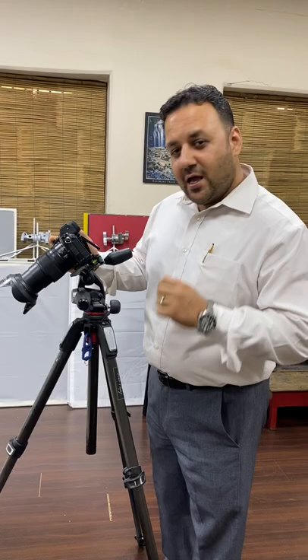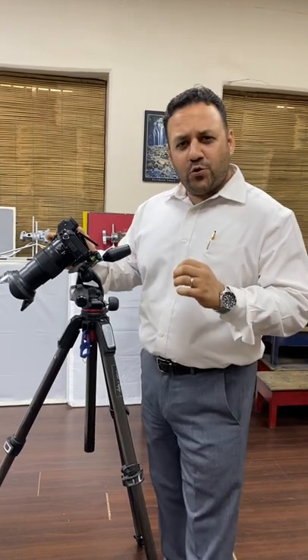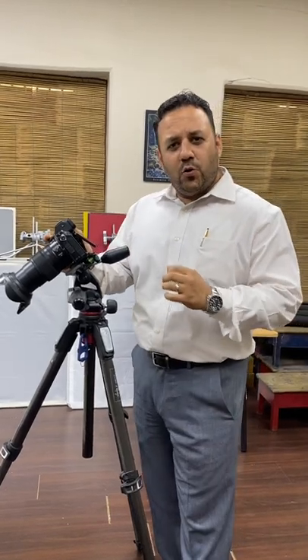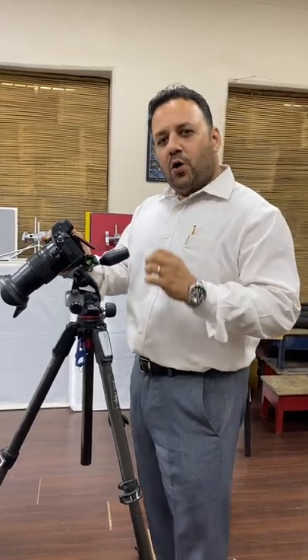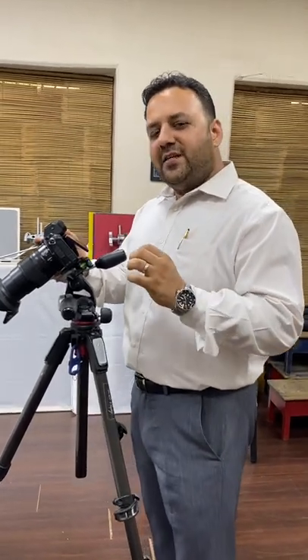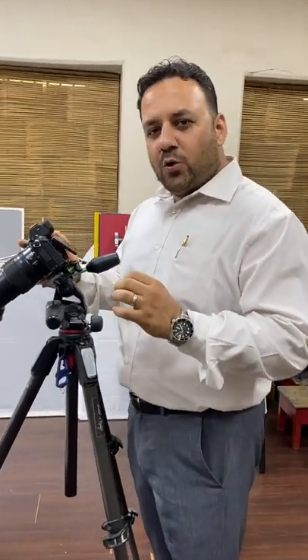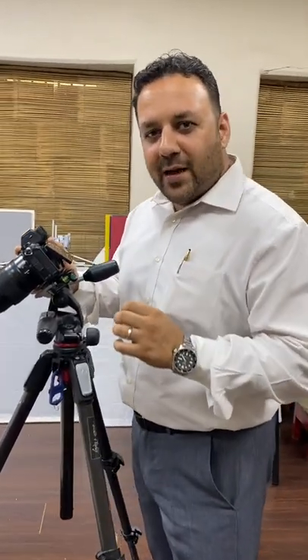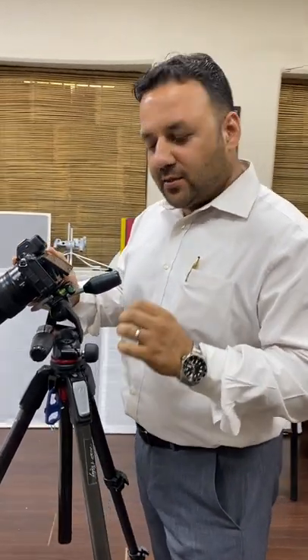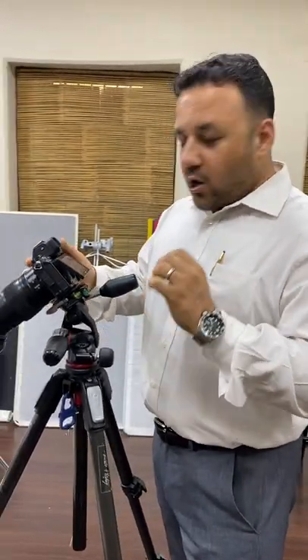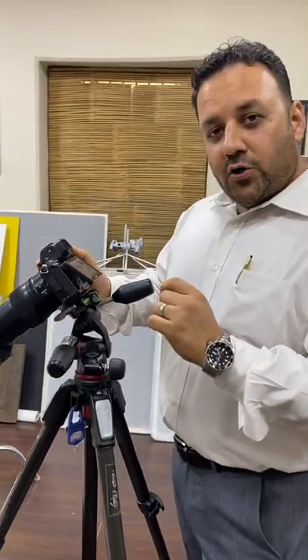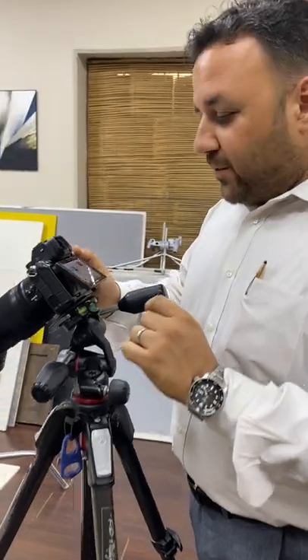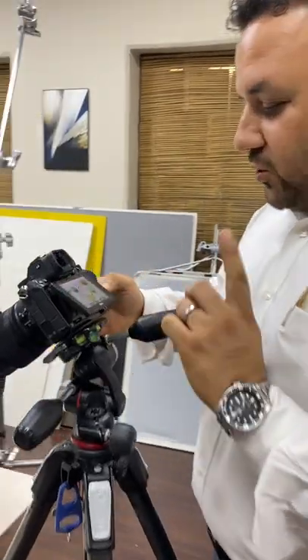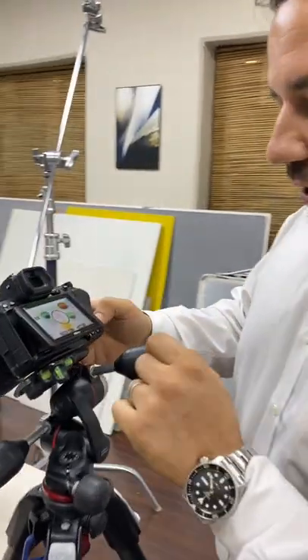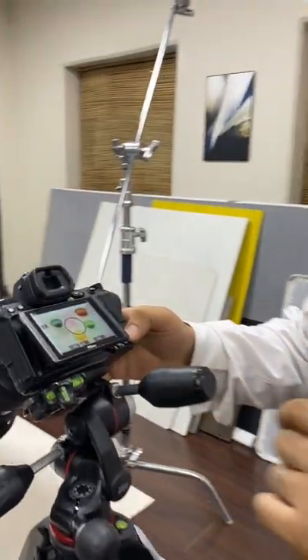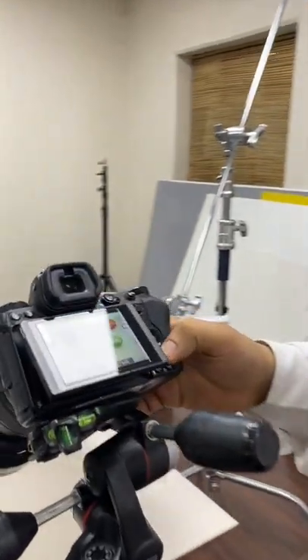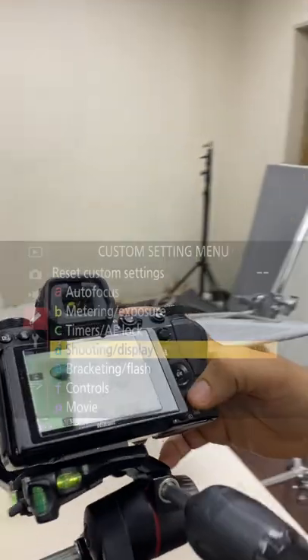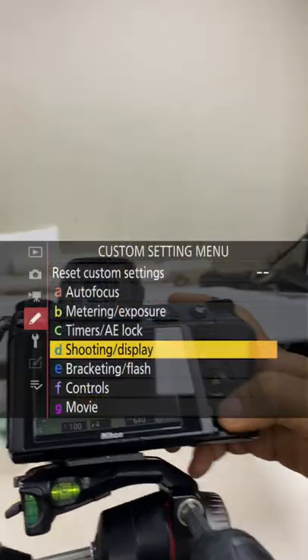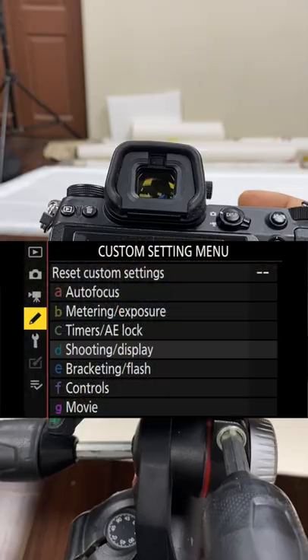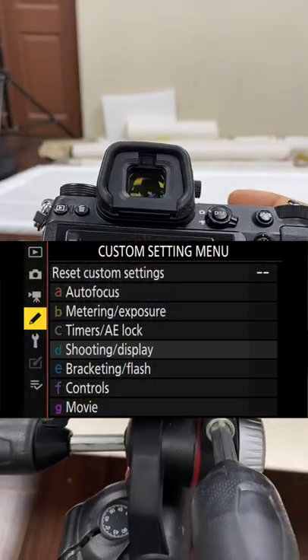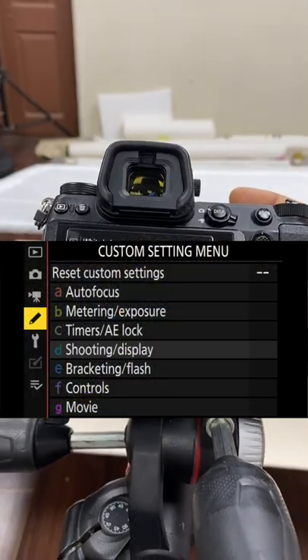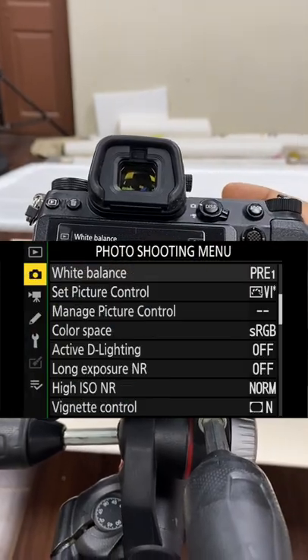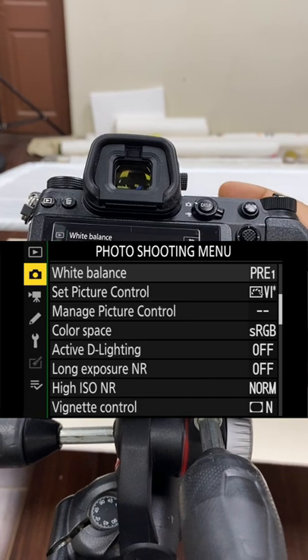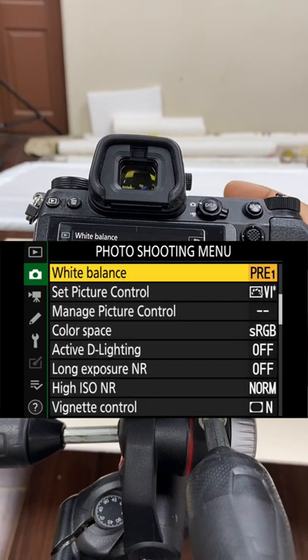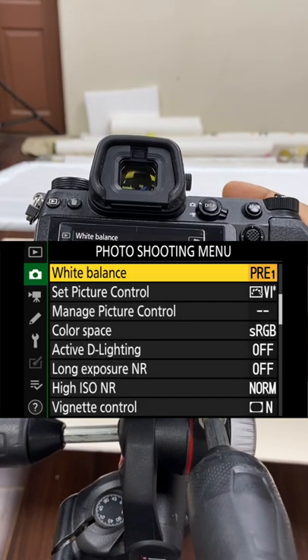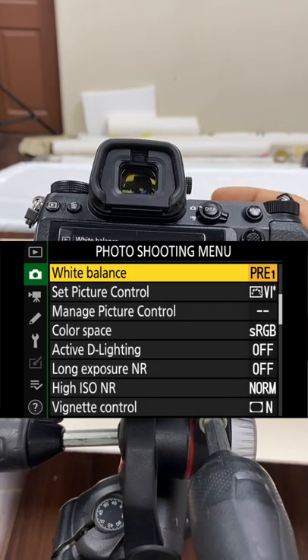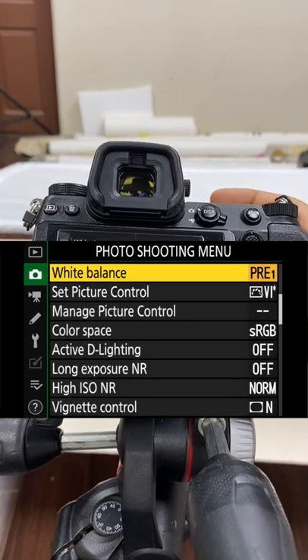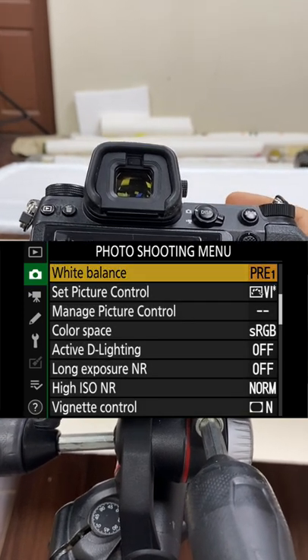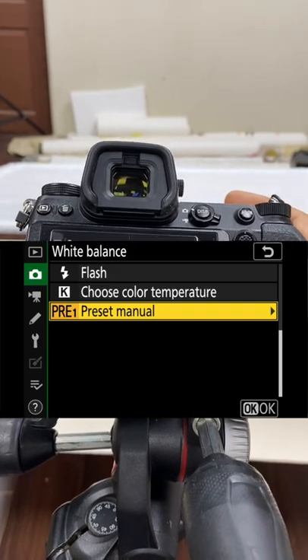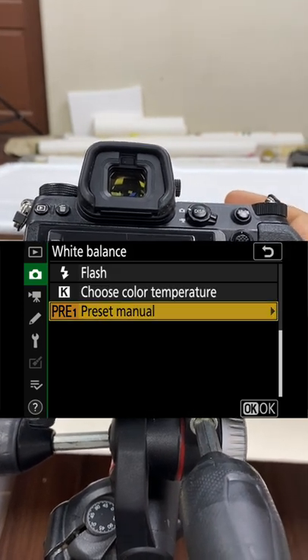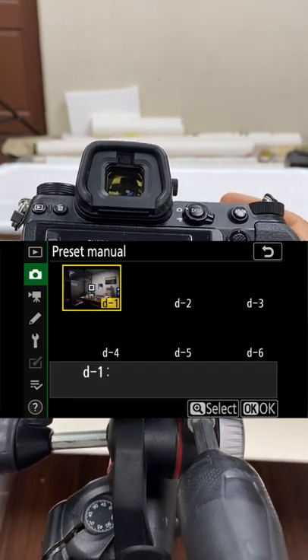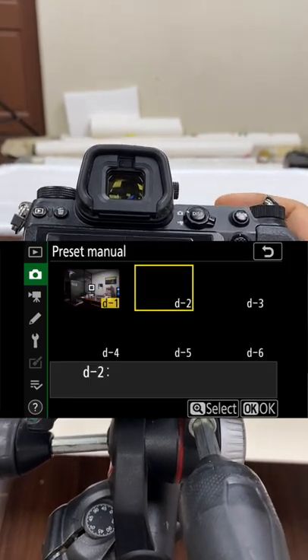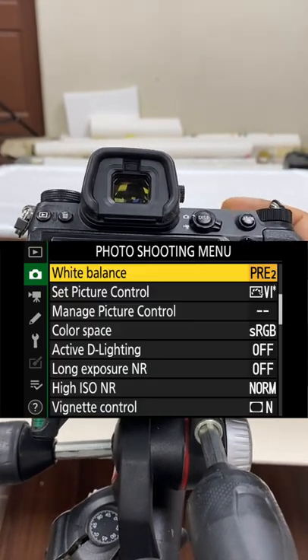Let me show you how to do a preset manual white balance on your Z cameras. First, press menu, go to white balance, and select preset manual. Select your slot, then go back to the scene.